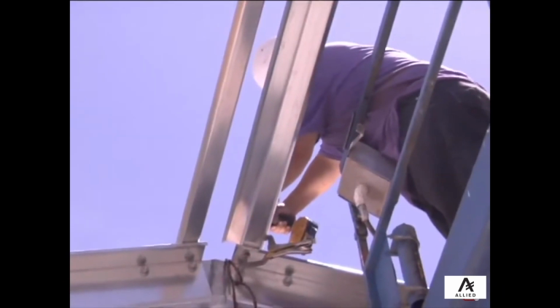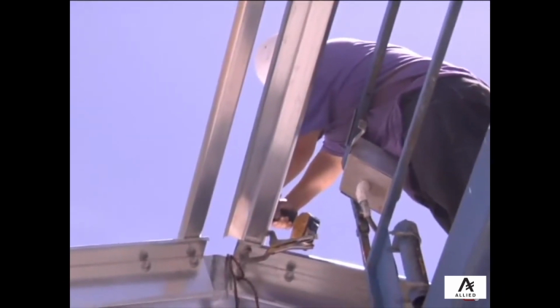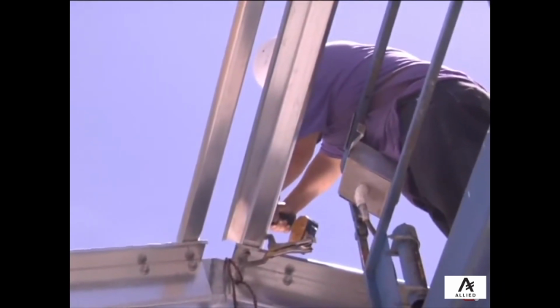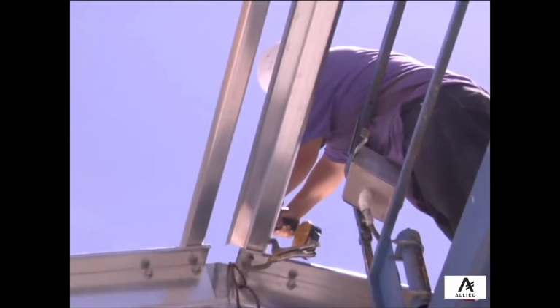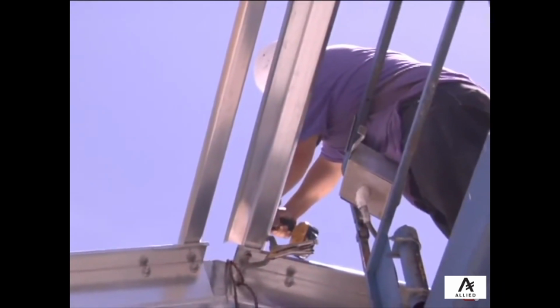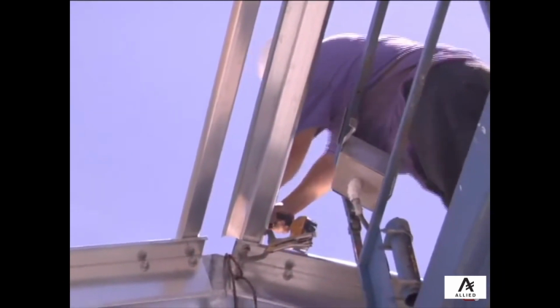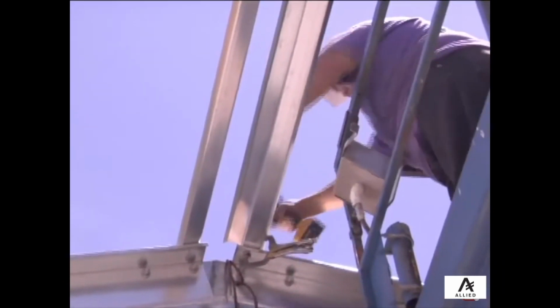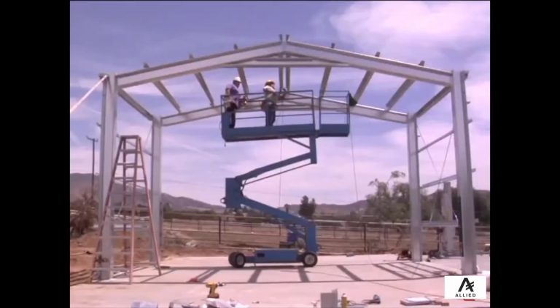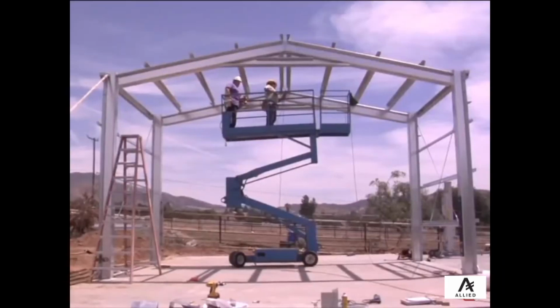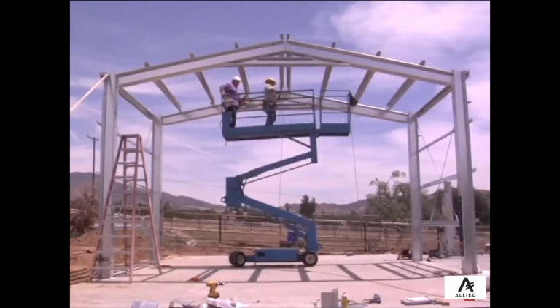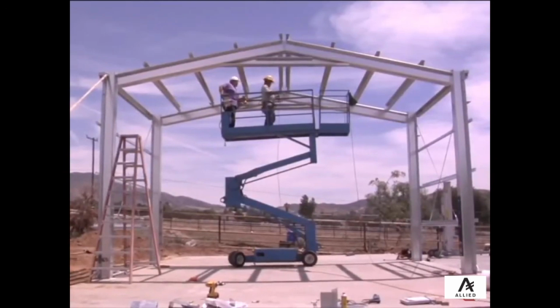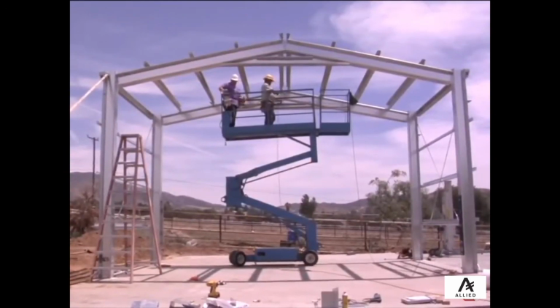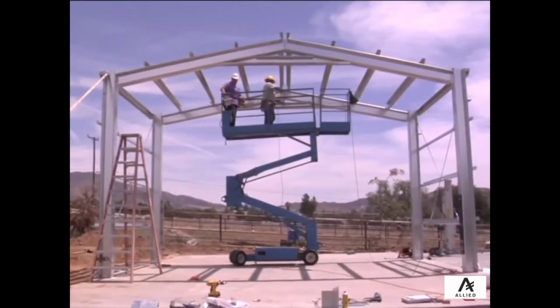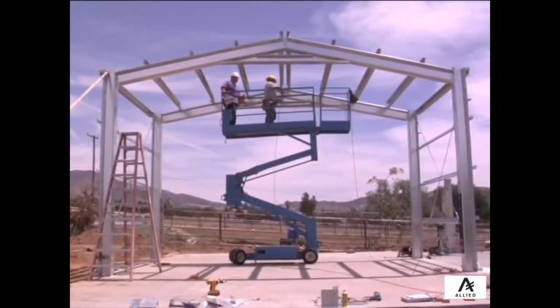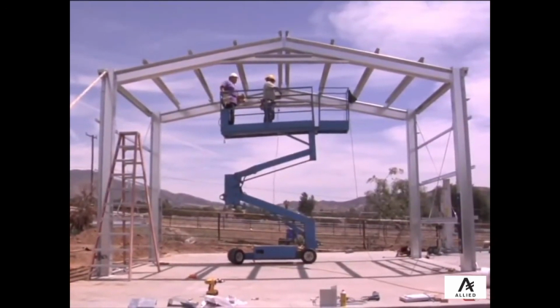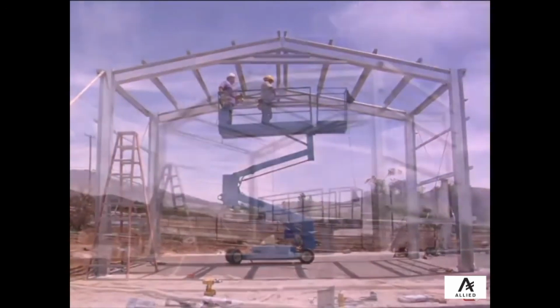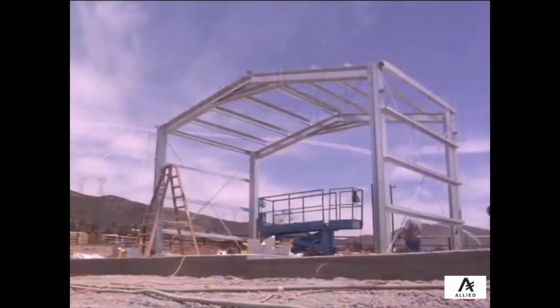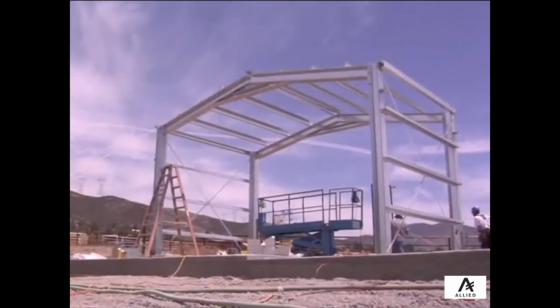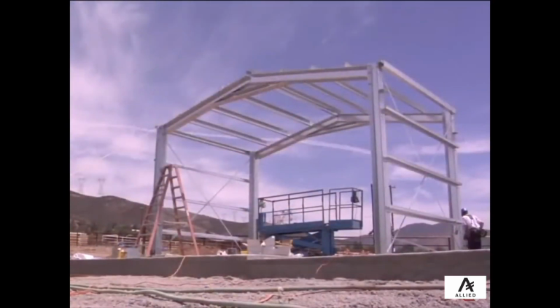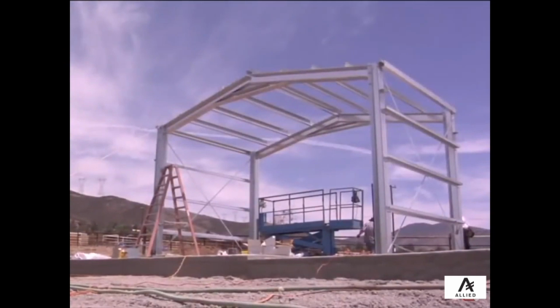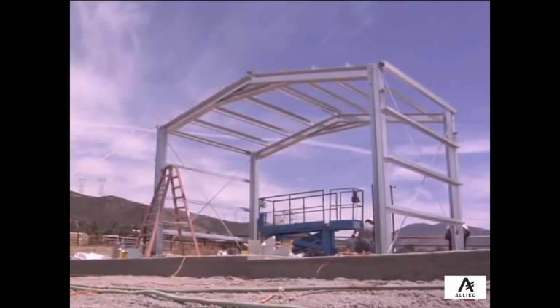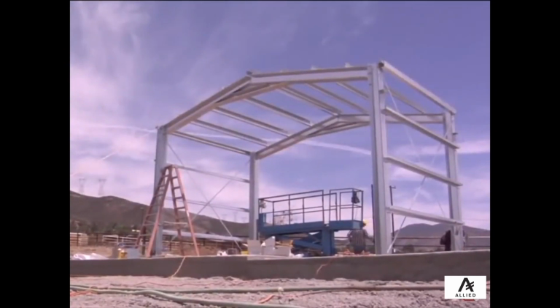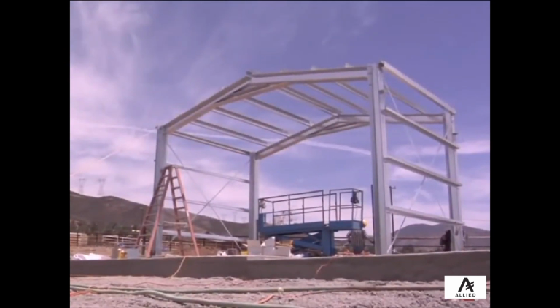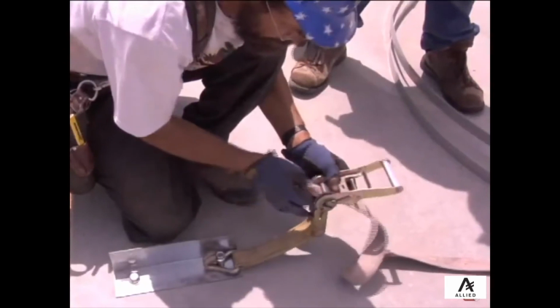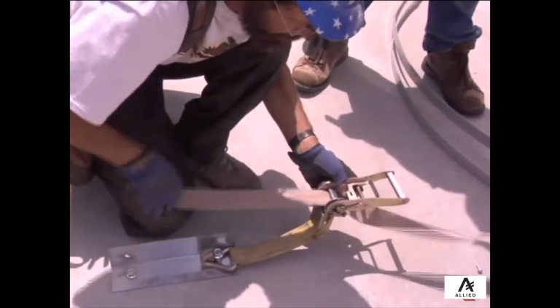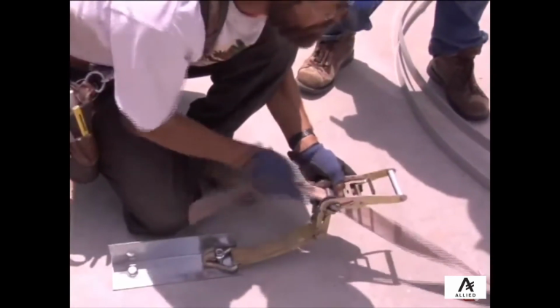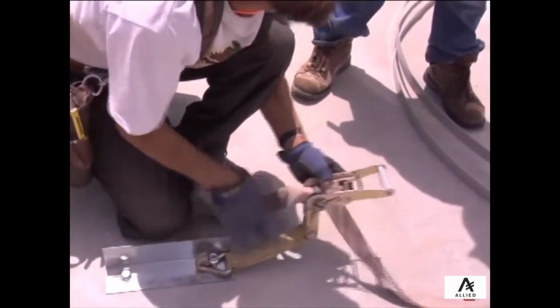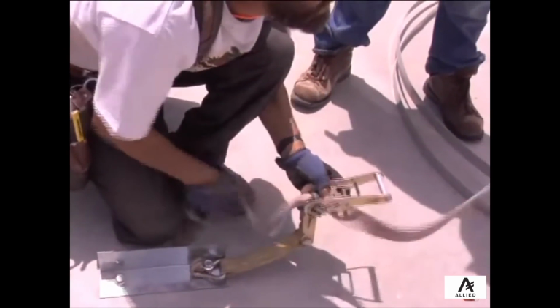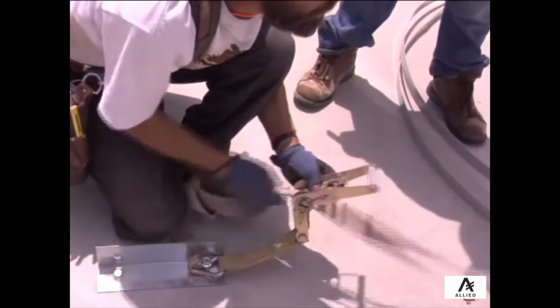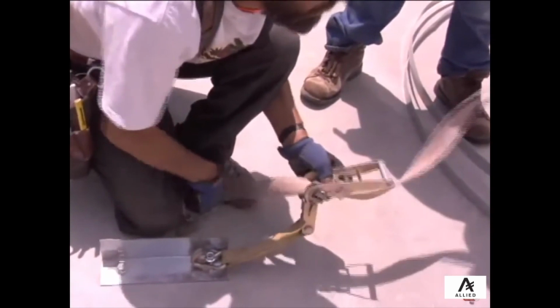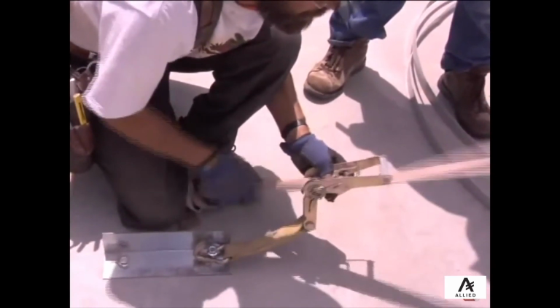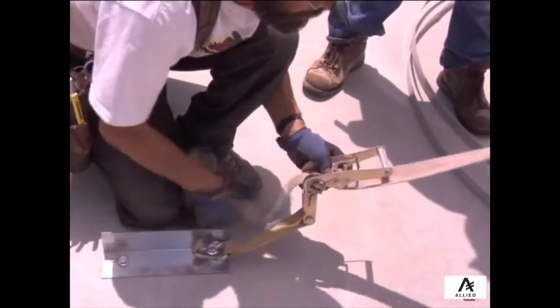Clamp the purlin to the rafter and install two screws close to the inside edge of the rafter, so that it will be easy to install later purlins on top of these installed purlins. Once all purlins are installed,